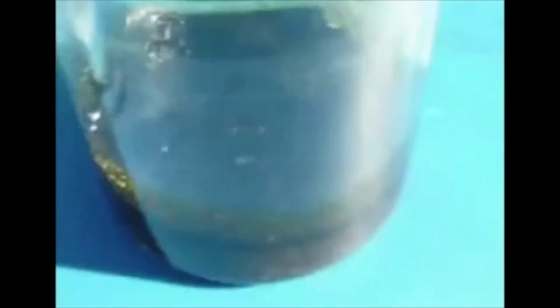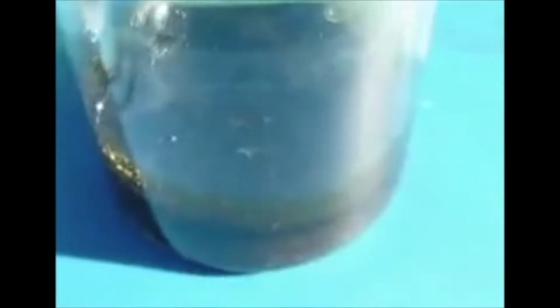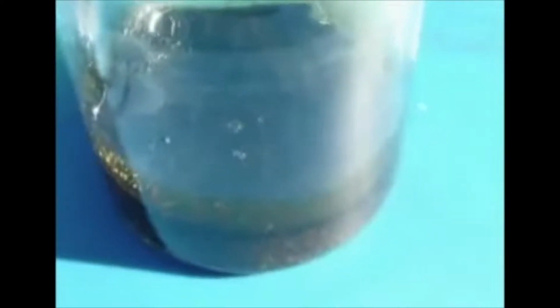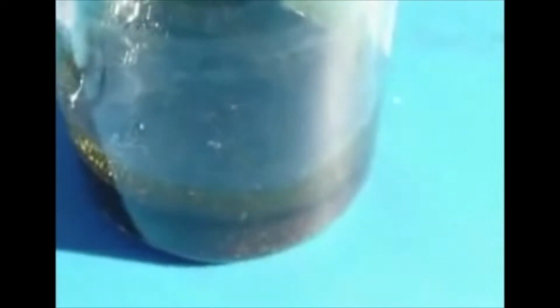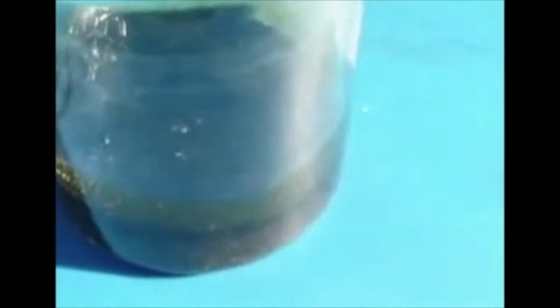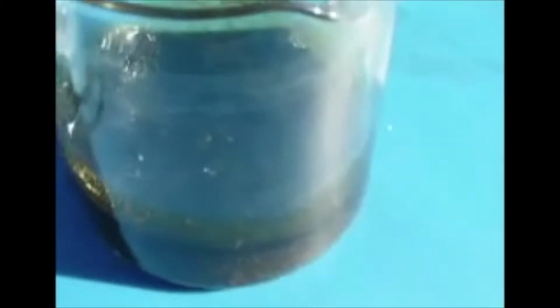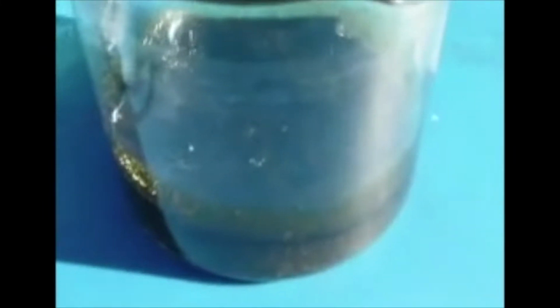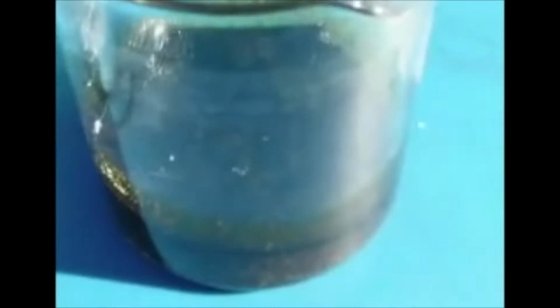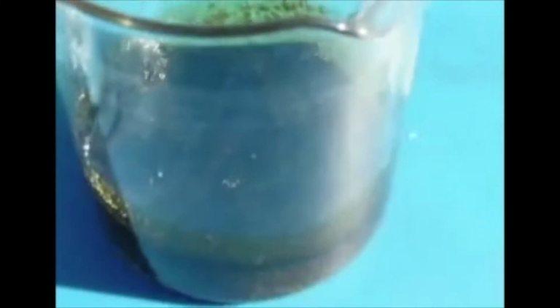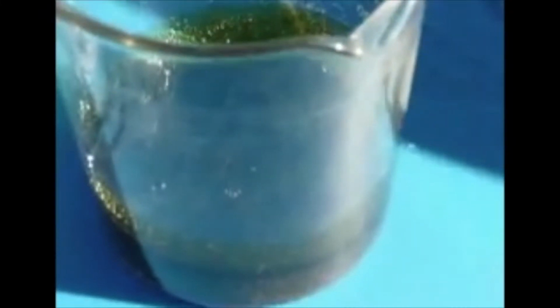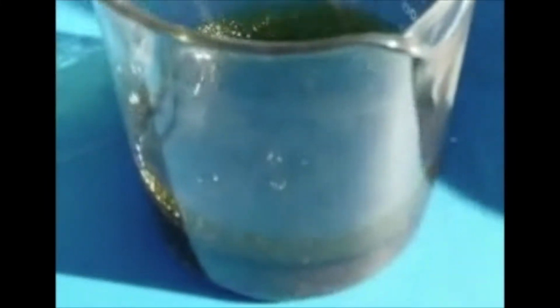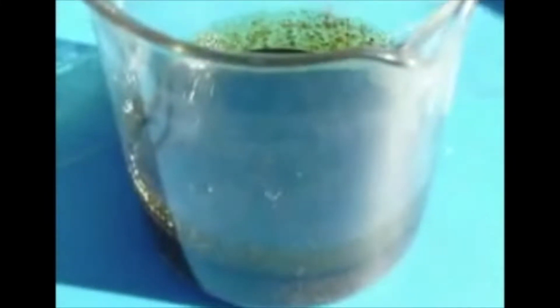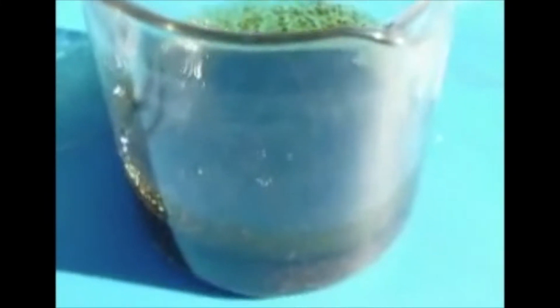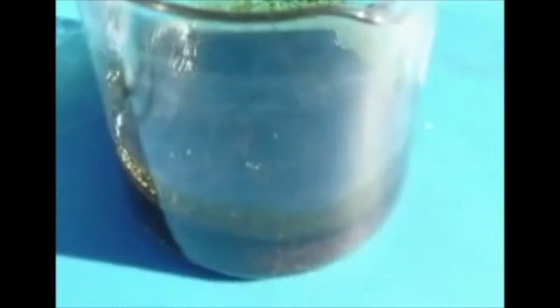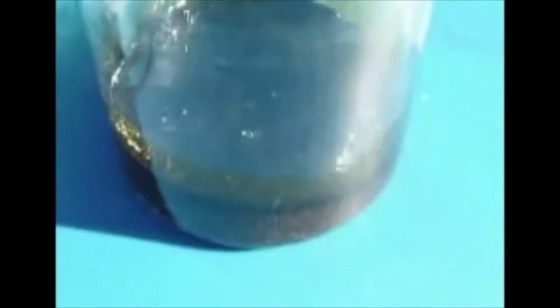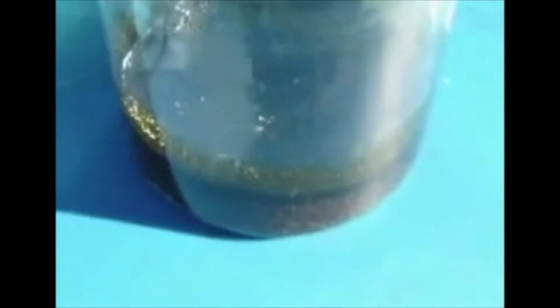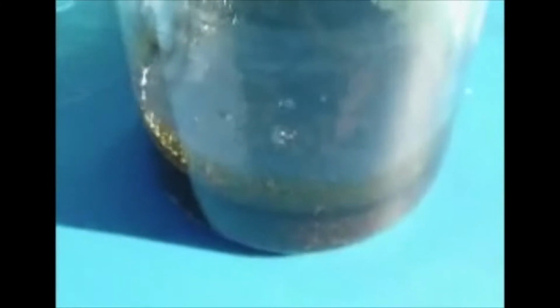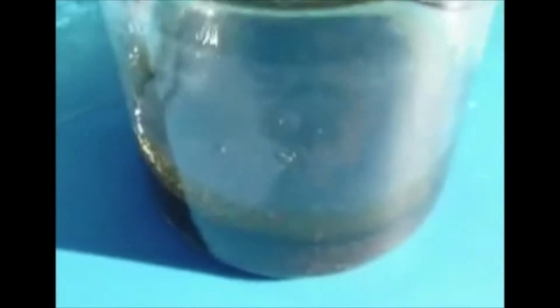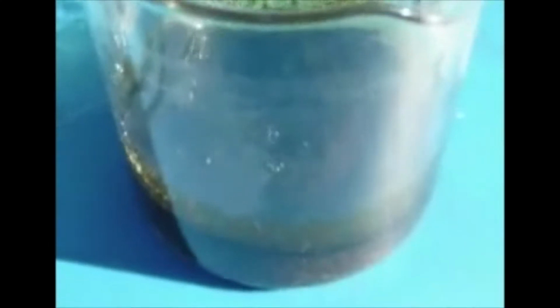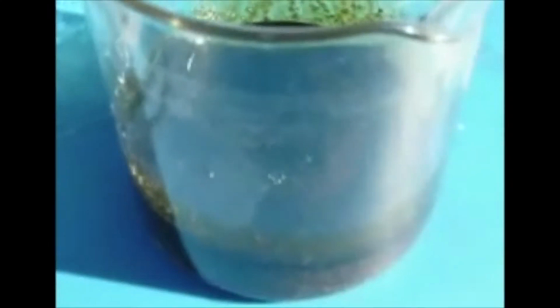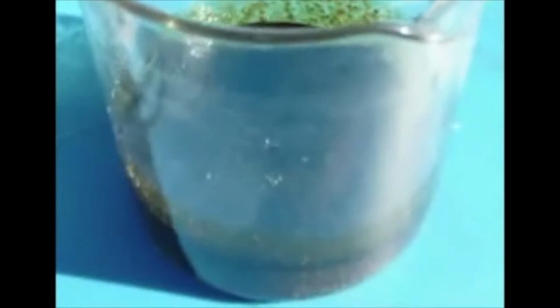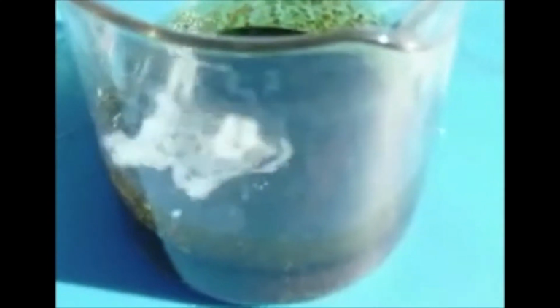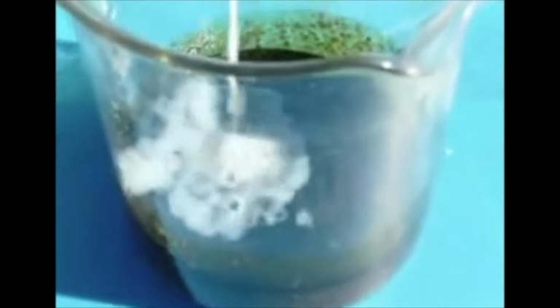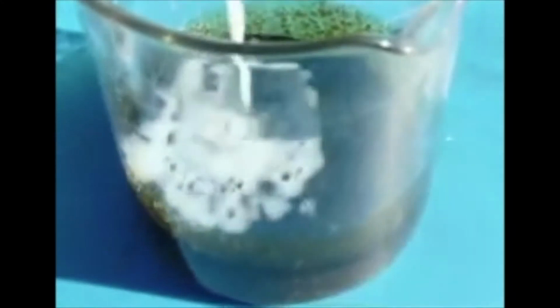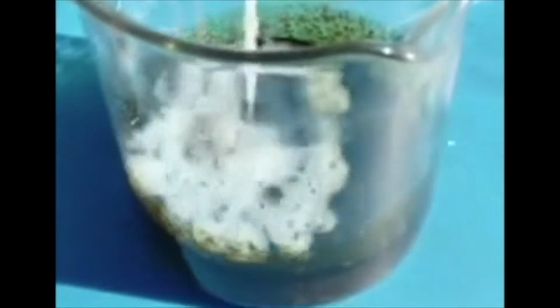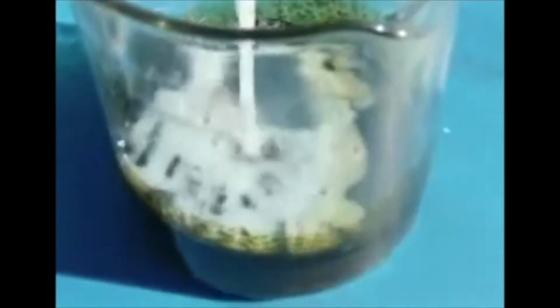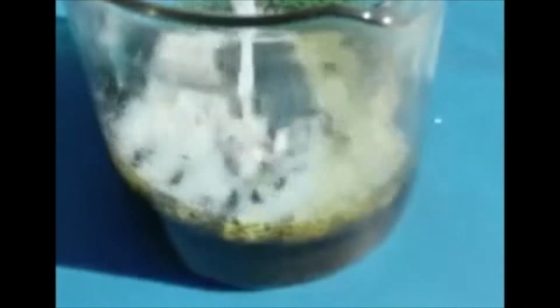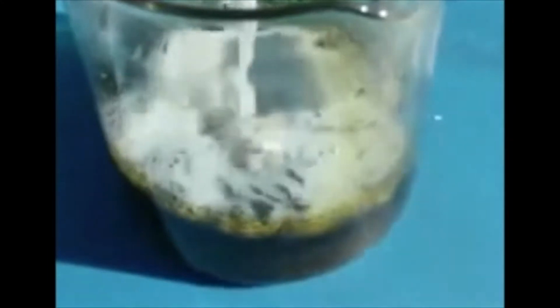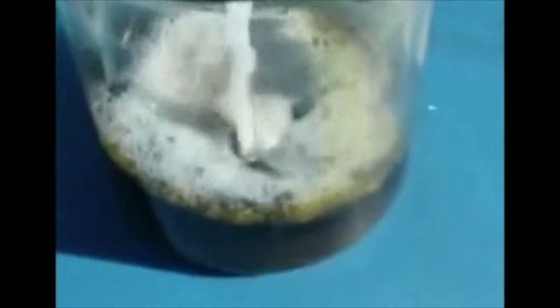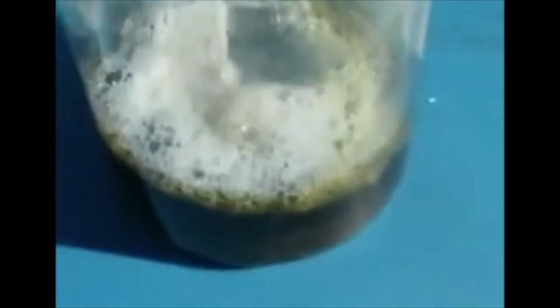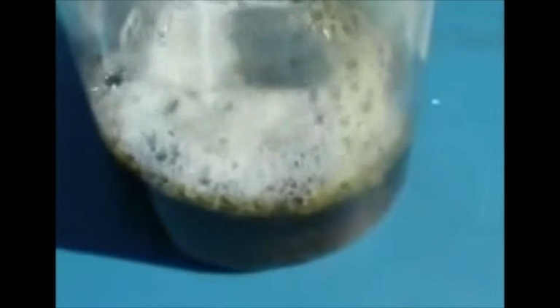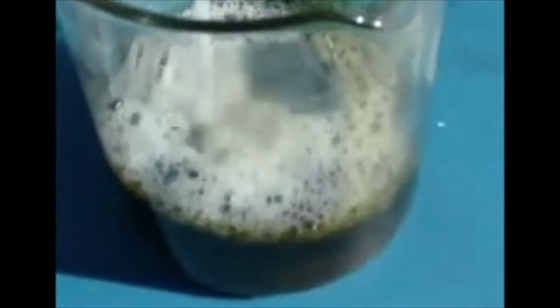Now we're going to add JPX to the top of it. Again, this is 10% JPX in water. And we're going to wash to see the separation.